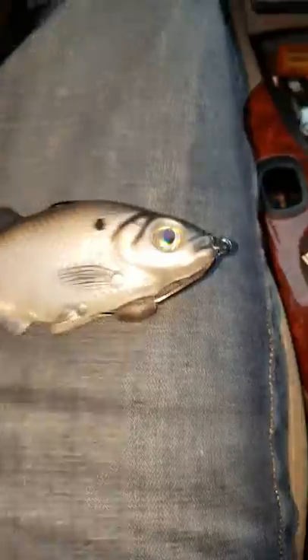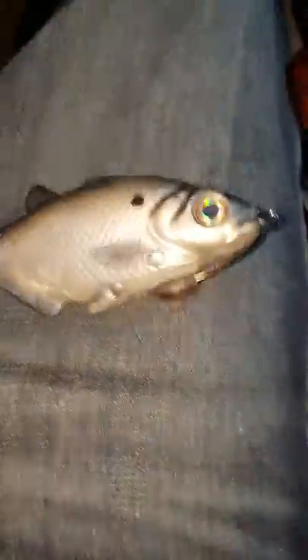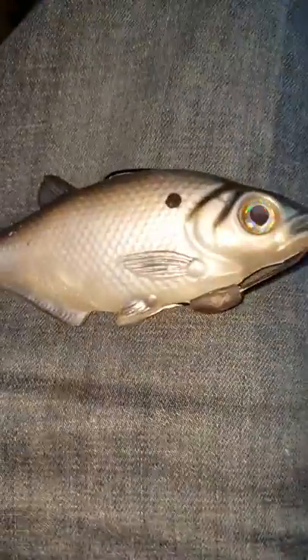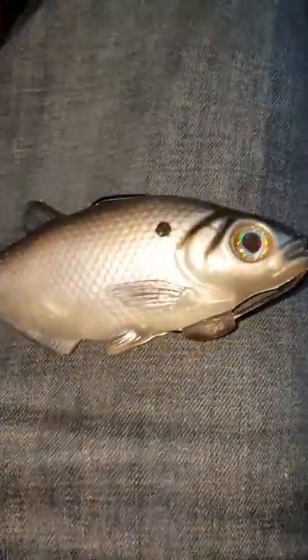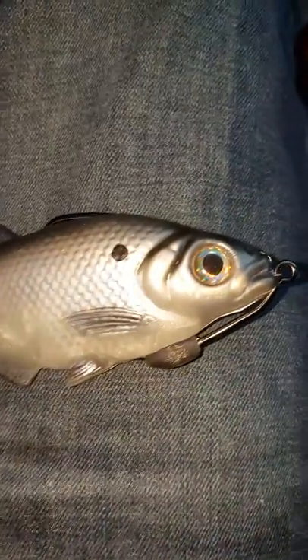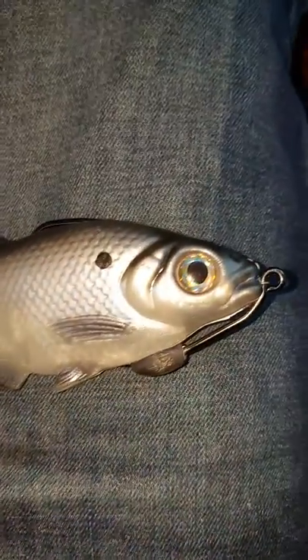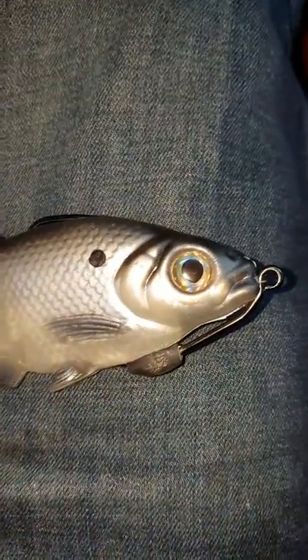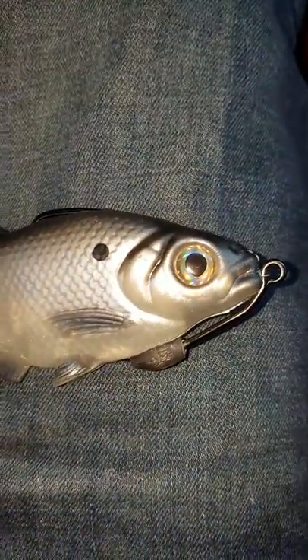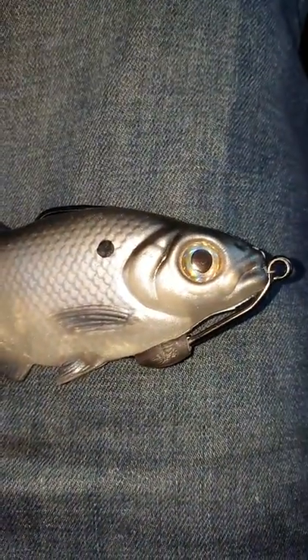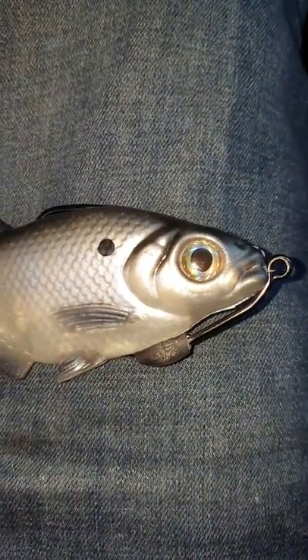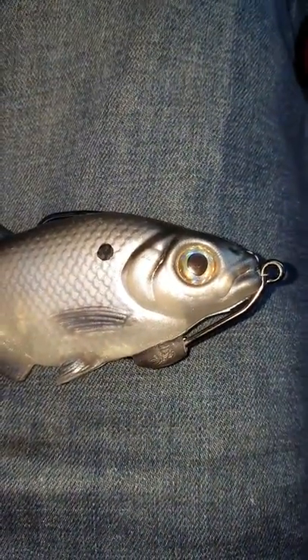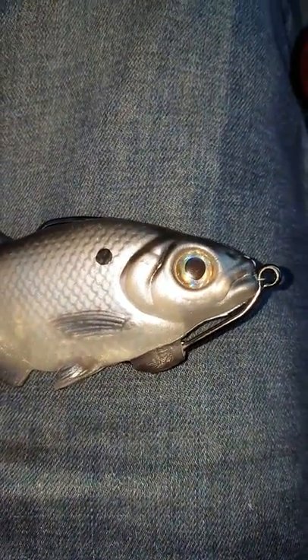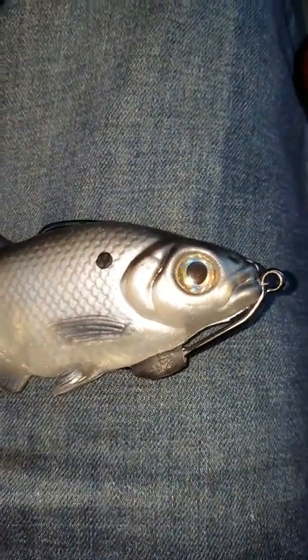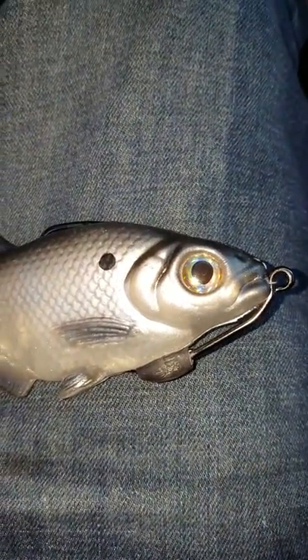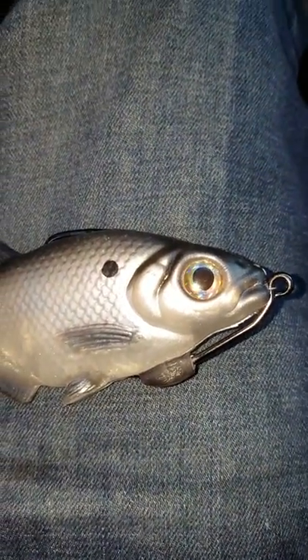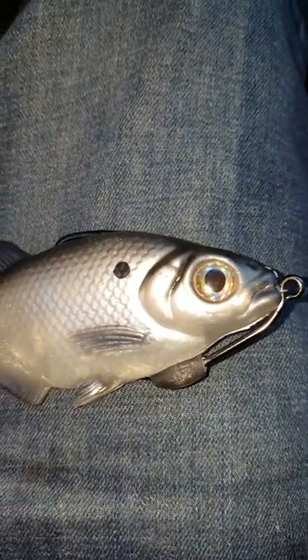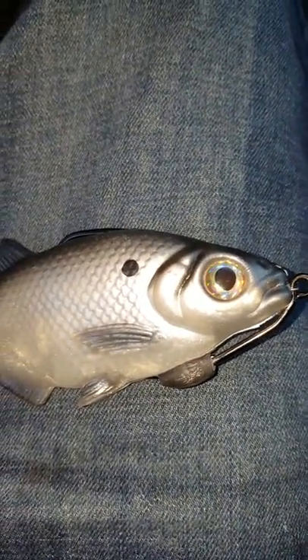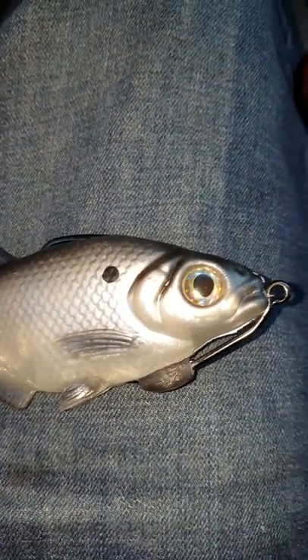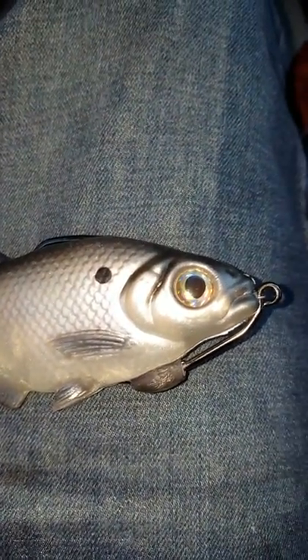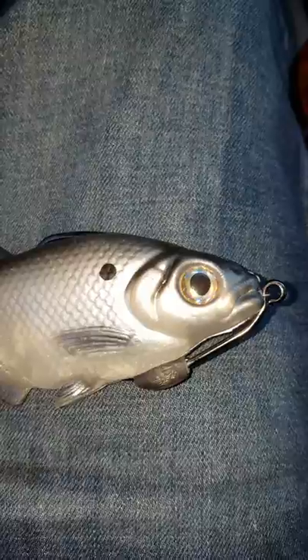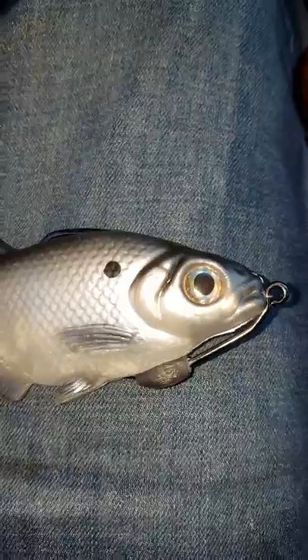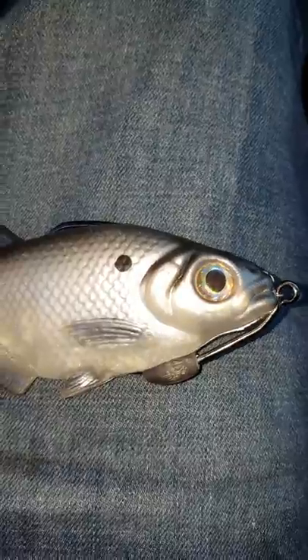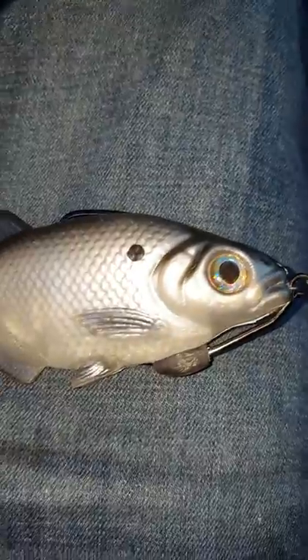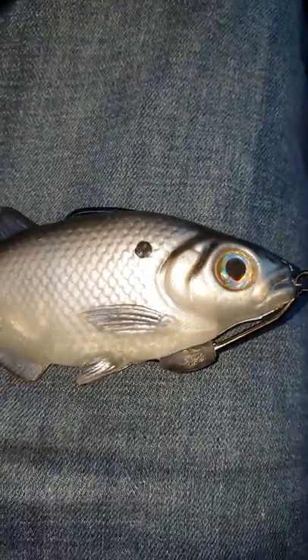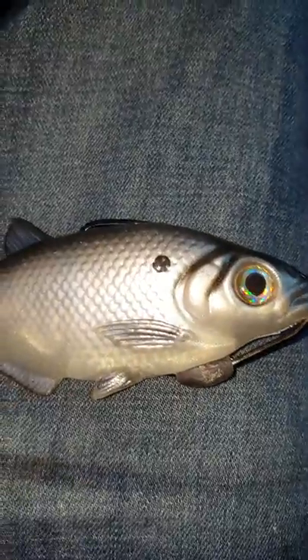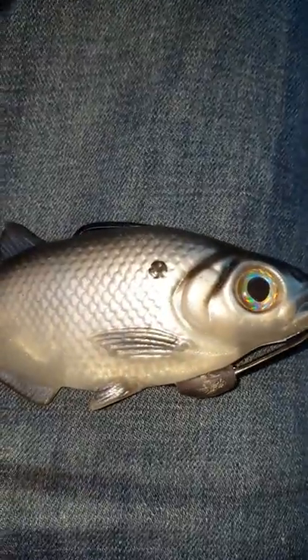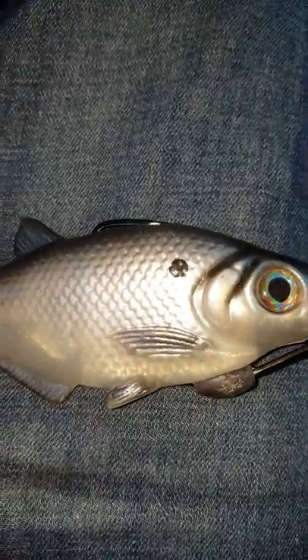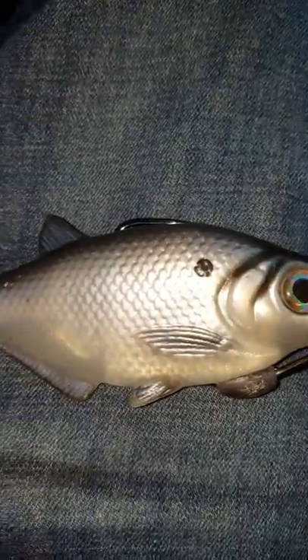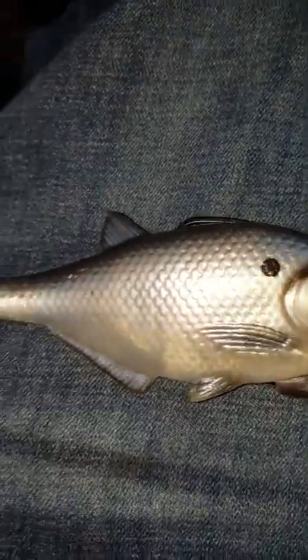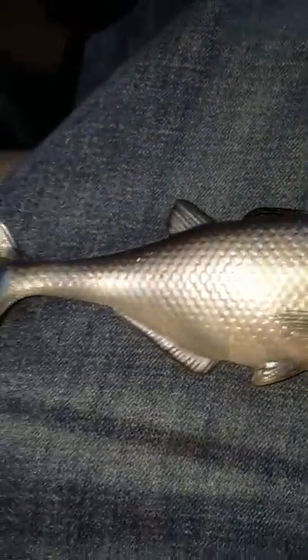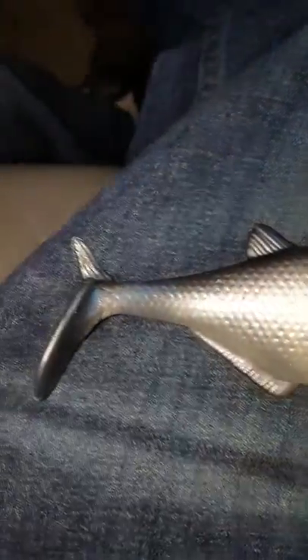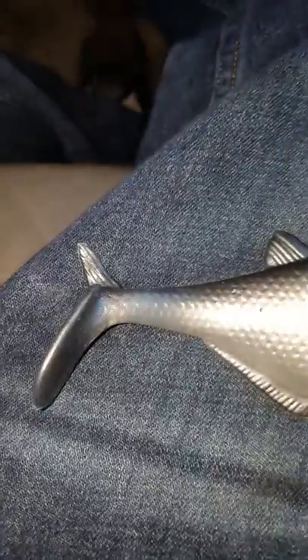Alrighty, here we go. Here's just a quick overview of the Smash Tech Custom Baits 7-inch Weedless Gizzard Shad.